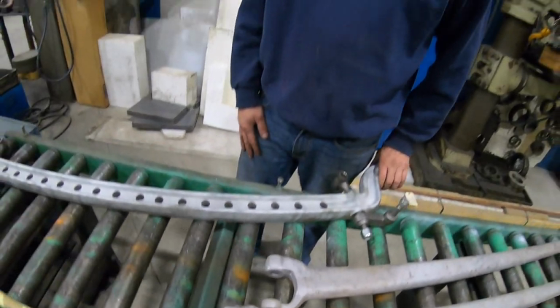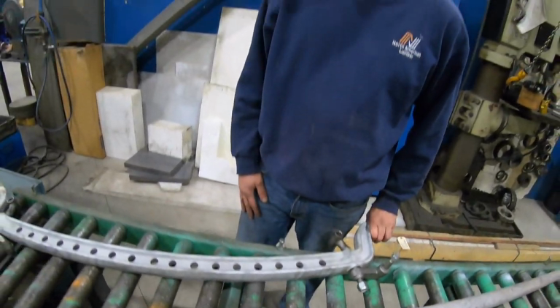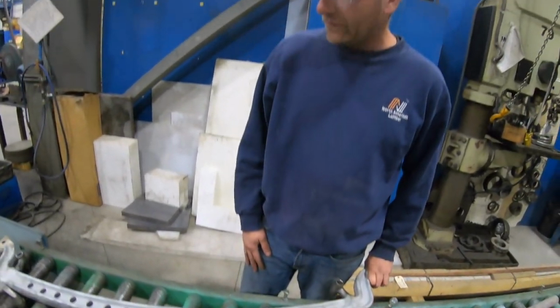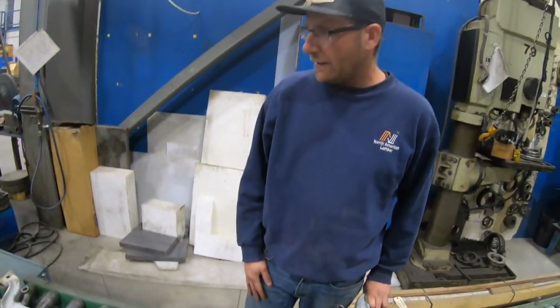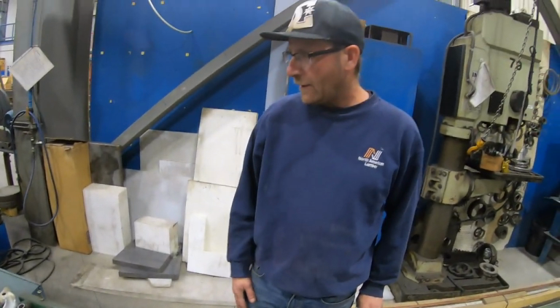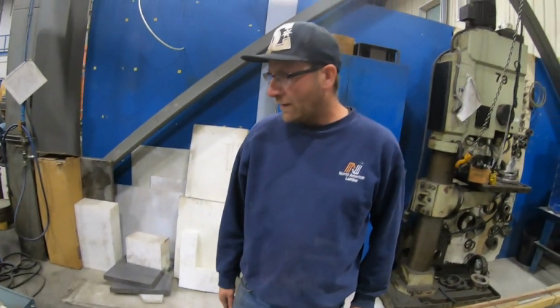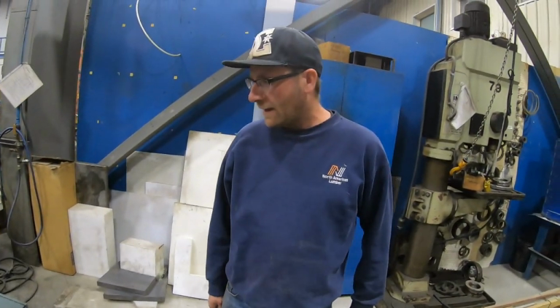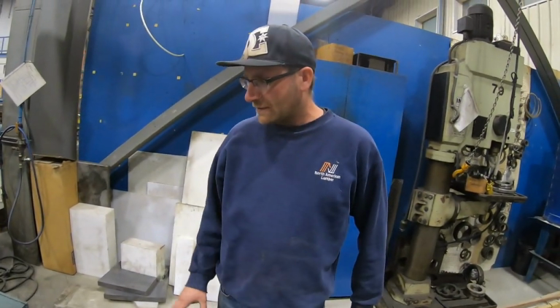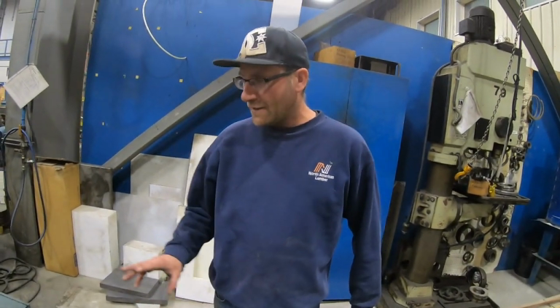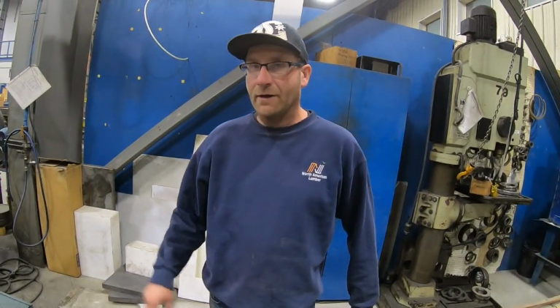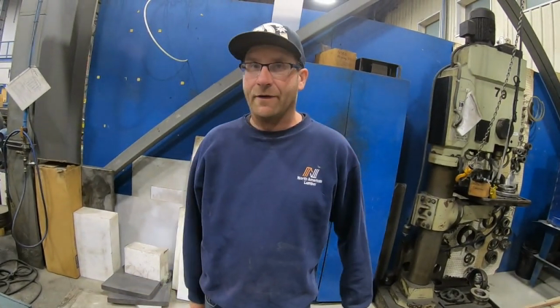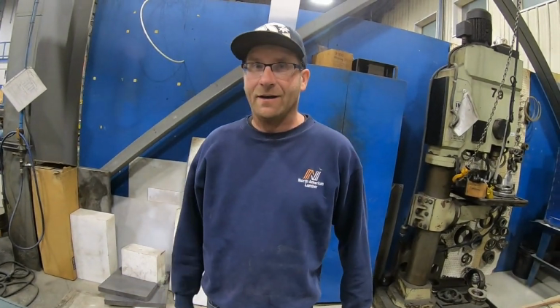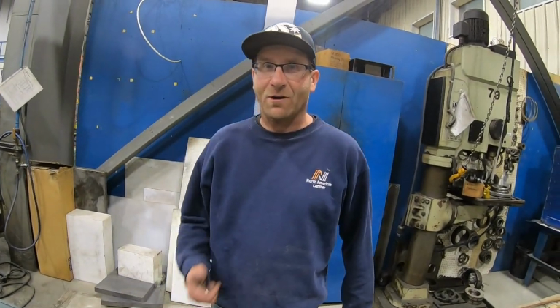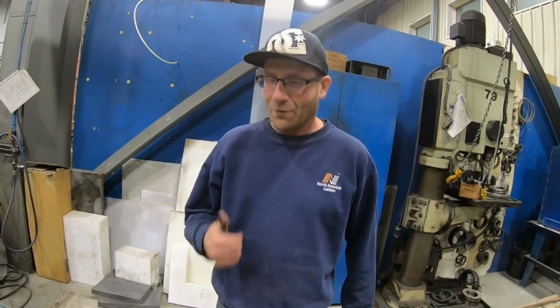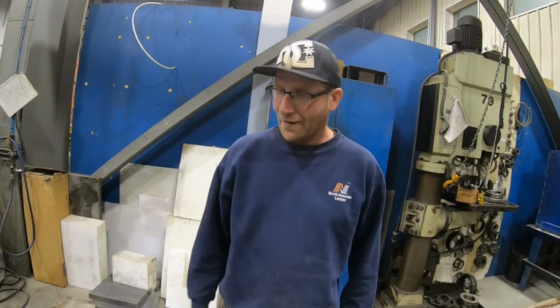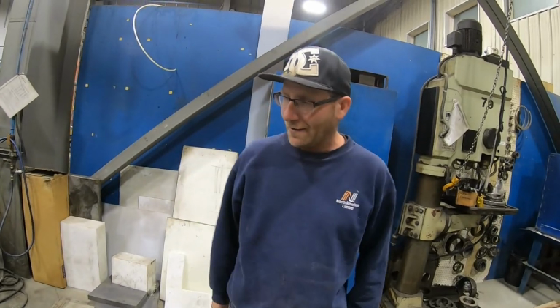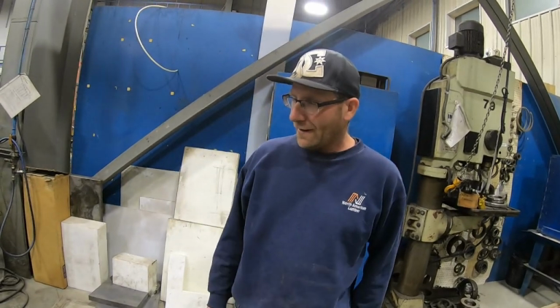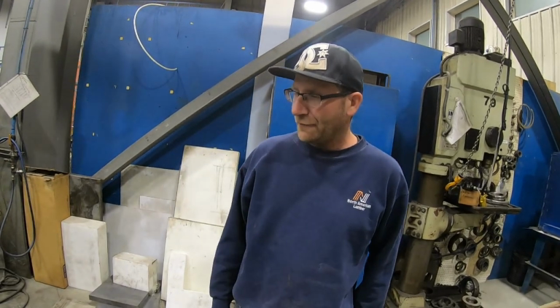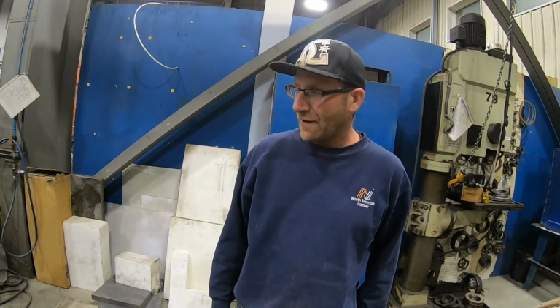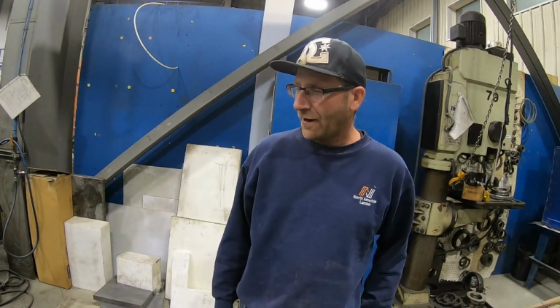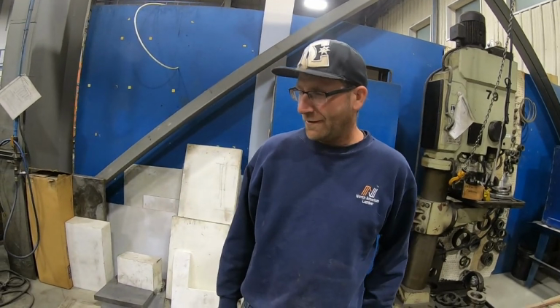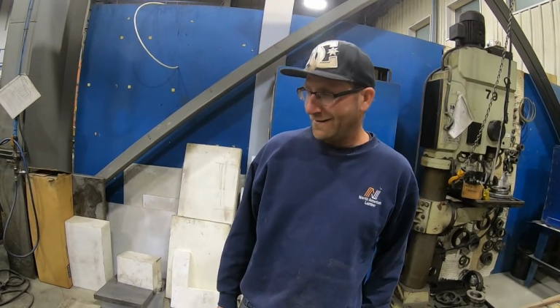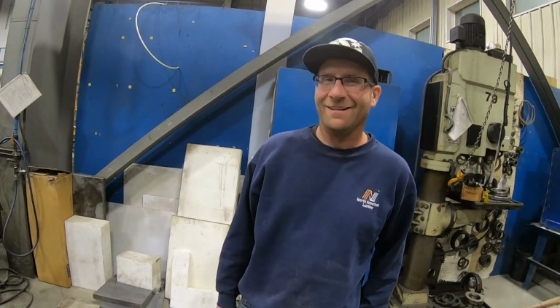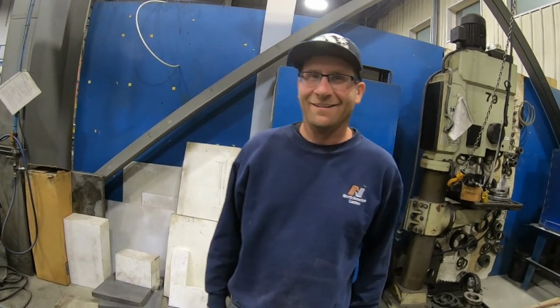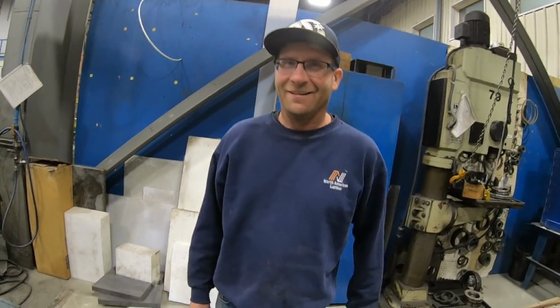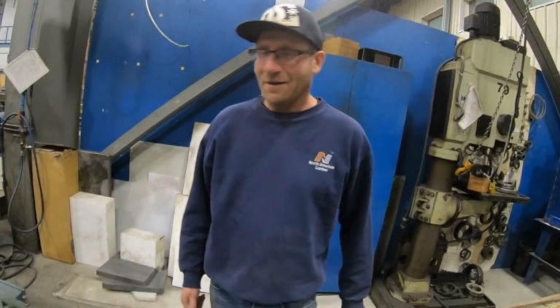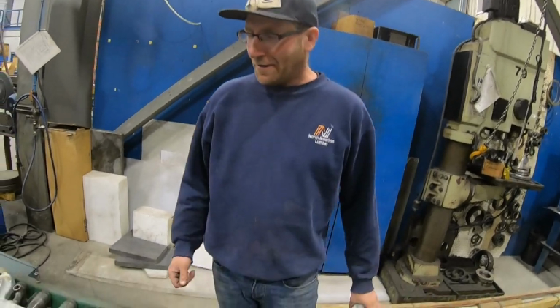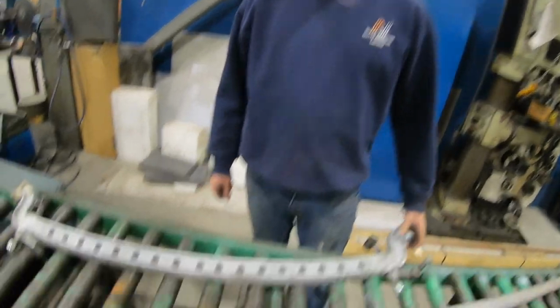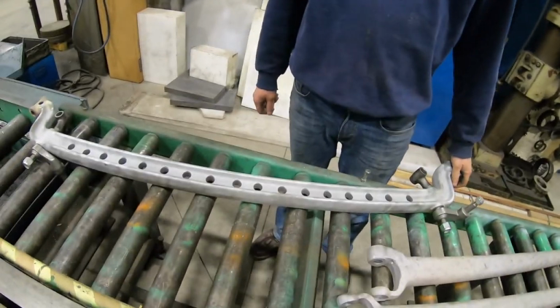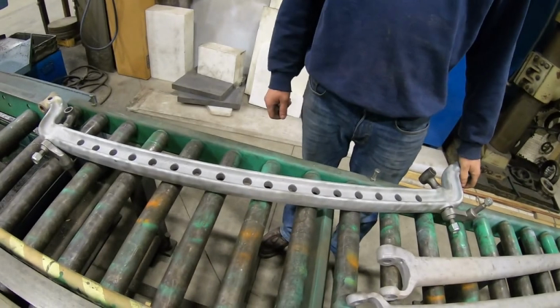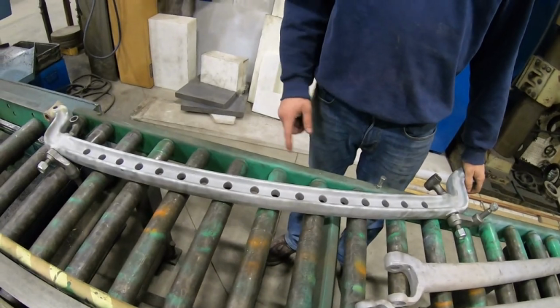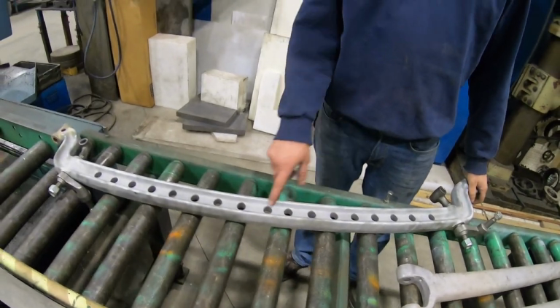Probably not the most exciting video, but it's just phase one of Derek's Model A — the goal being going 150 miles per hour. Speed holes — speed holes!